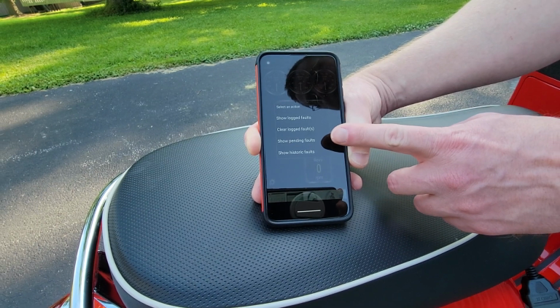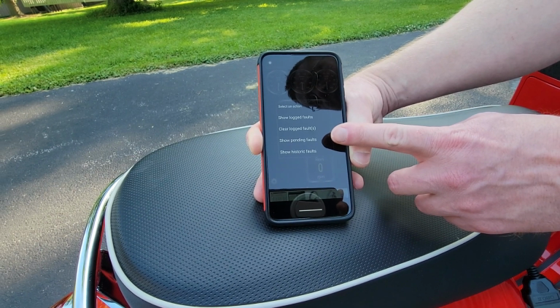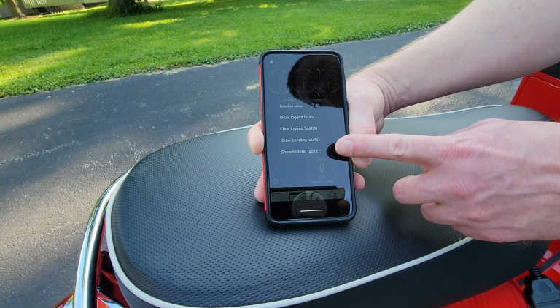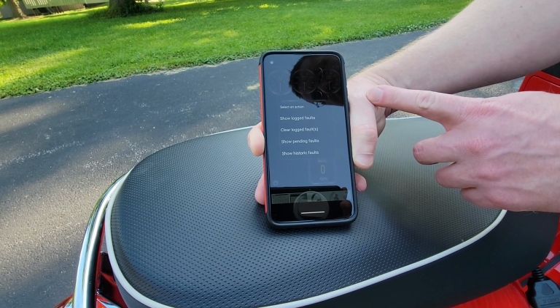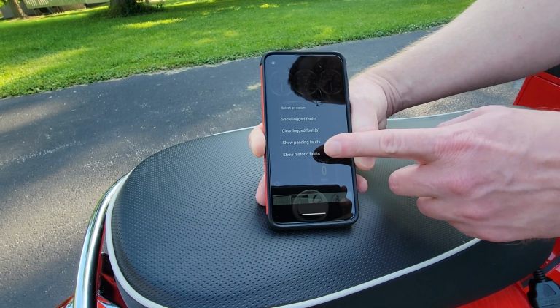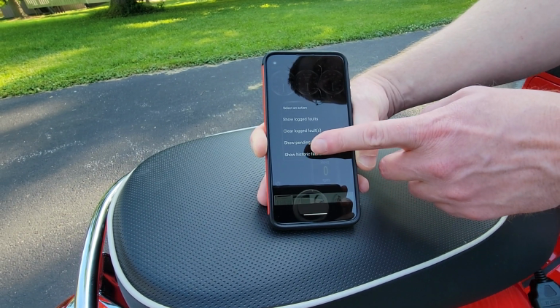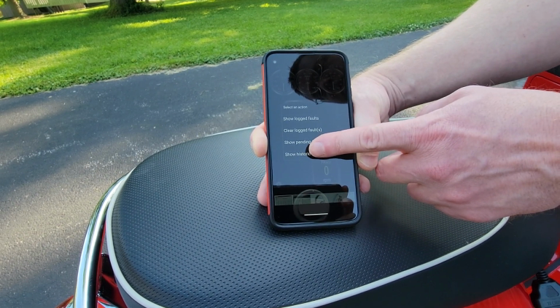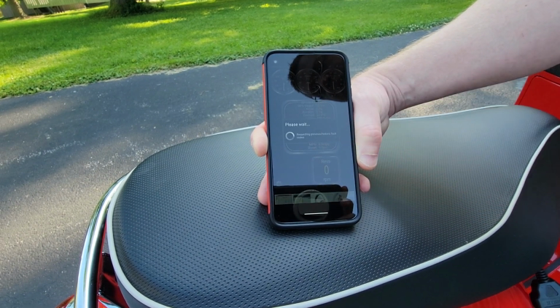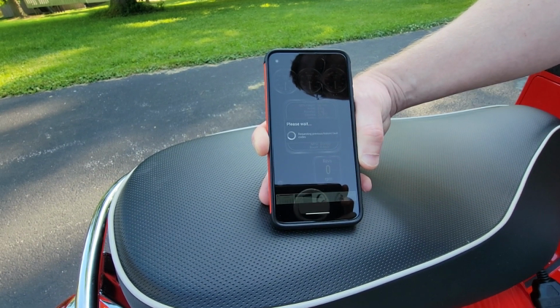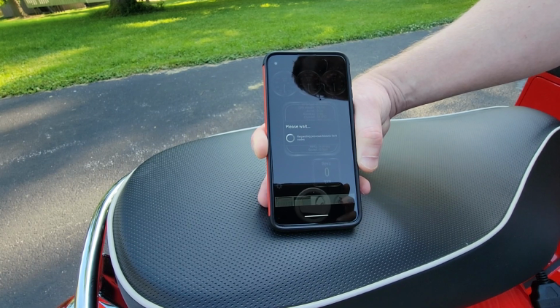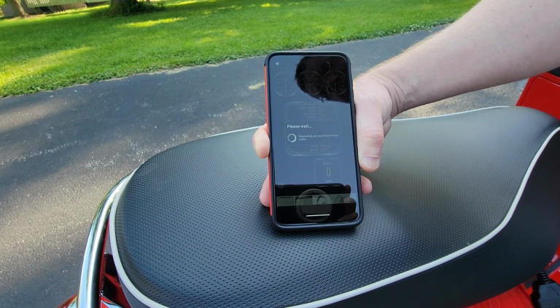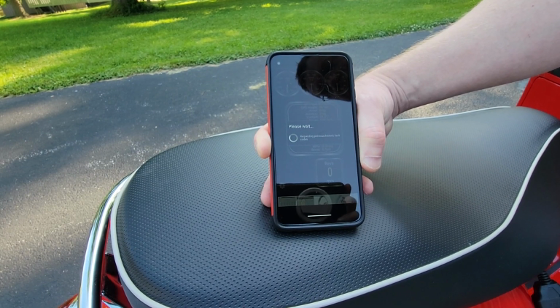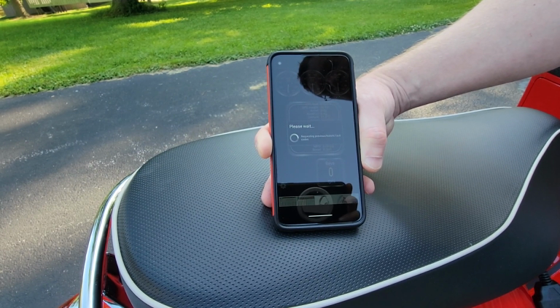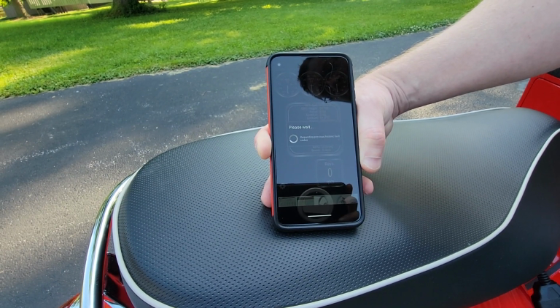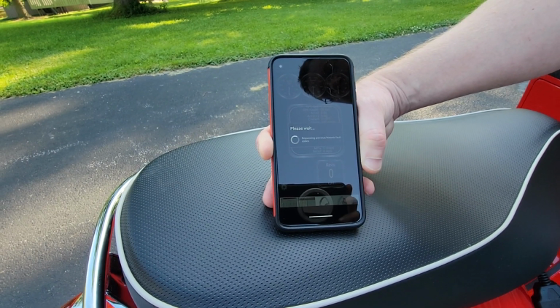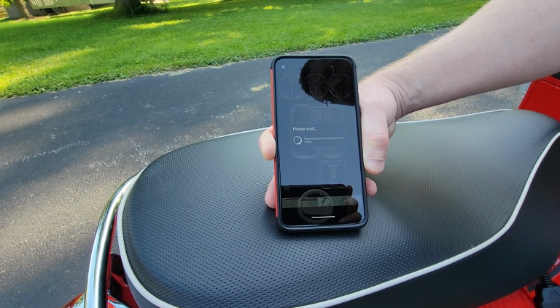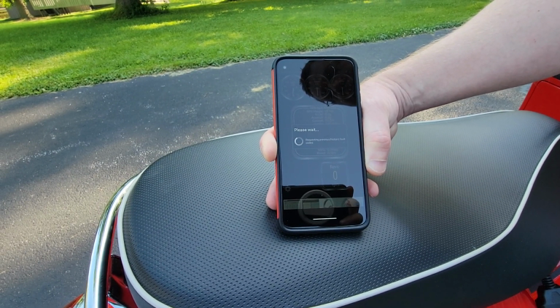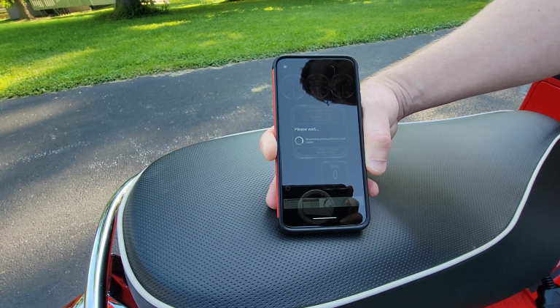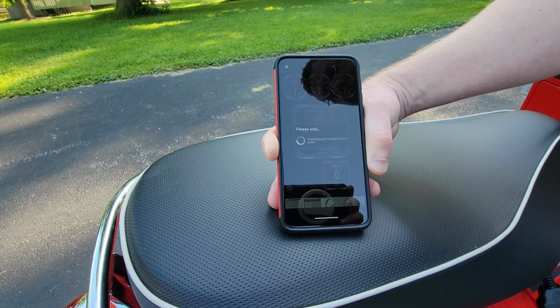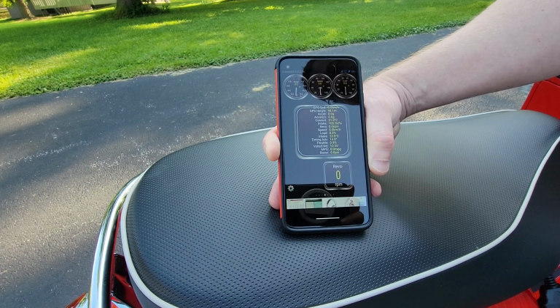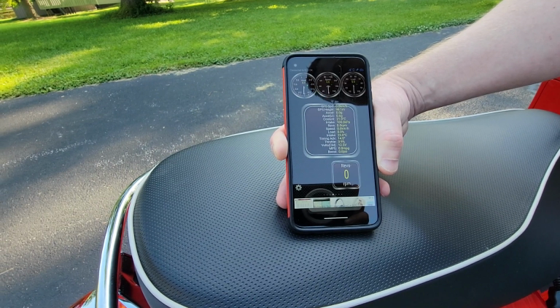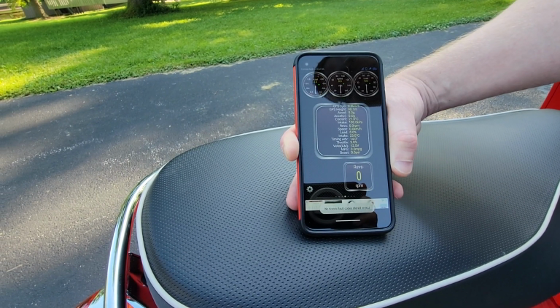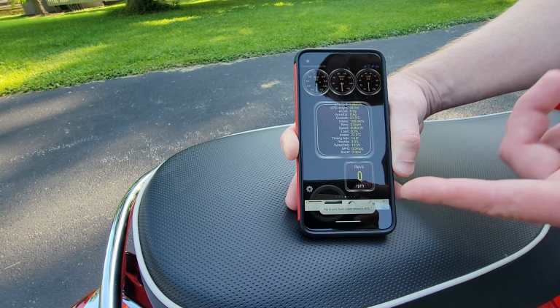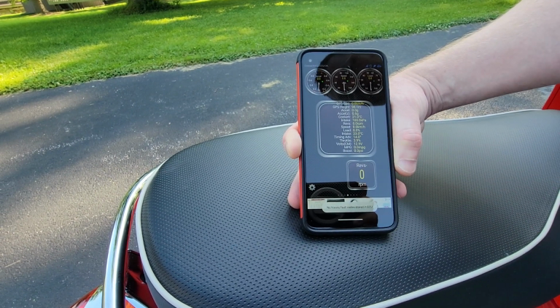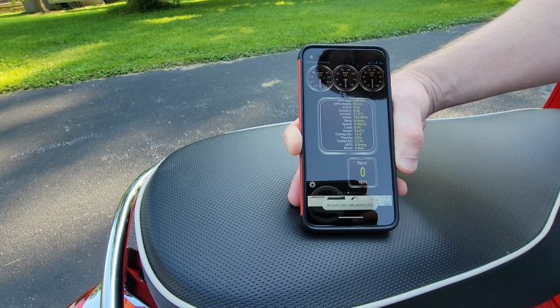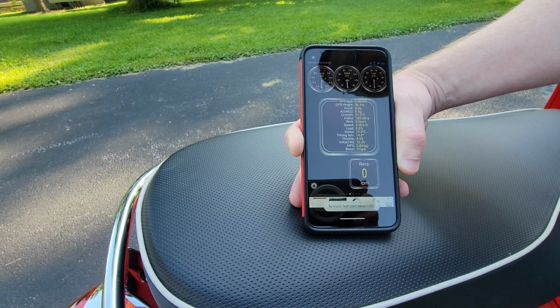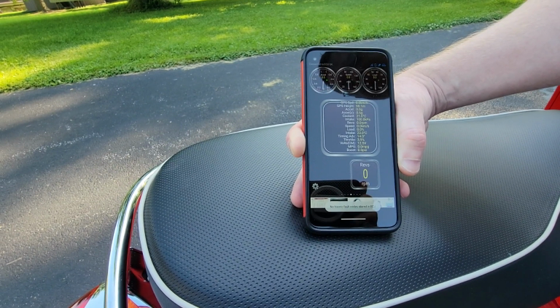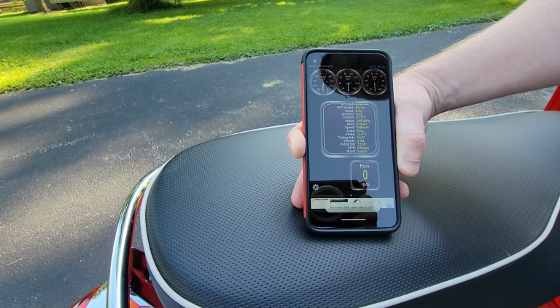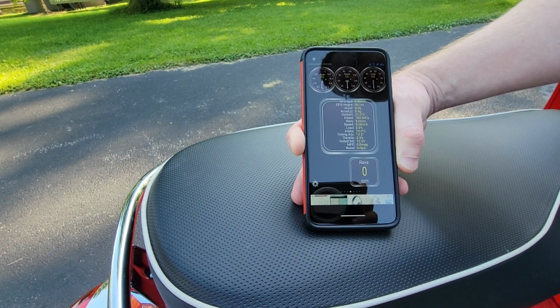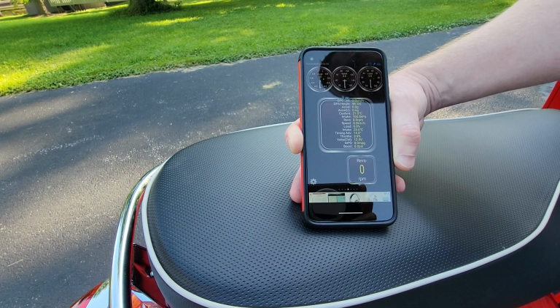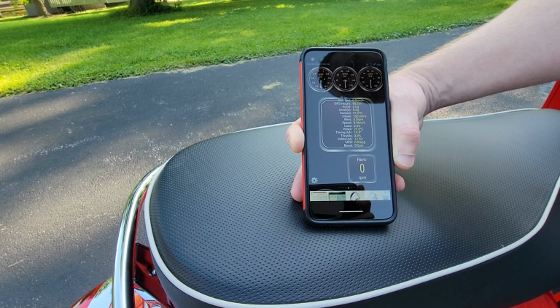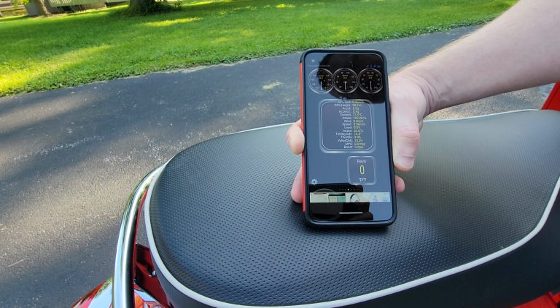You can show logged fault codes, clear fault codes — this is the only write message you can send to OBD2 with this — show pending faults, and show historic faults. So if there are any historic faults in there, we'll see them. Looking at ours, it's probably going to come up with none. And sitting at the bottom: no historic faults. I cleared them.